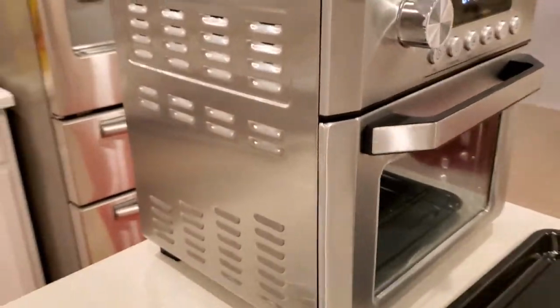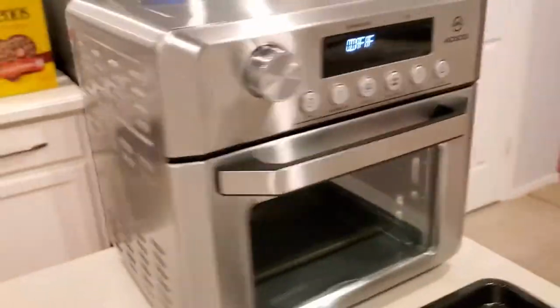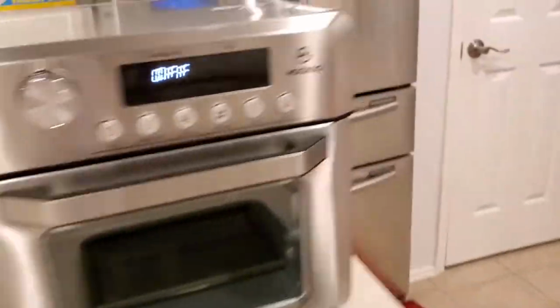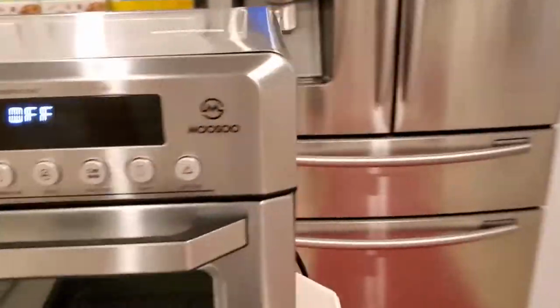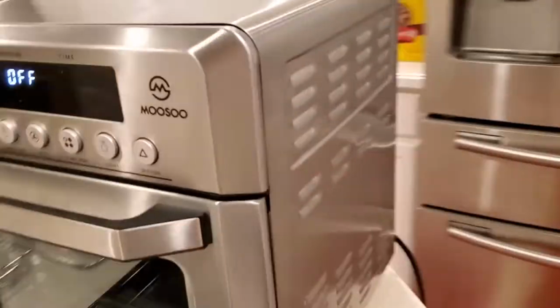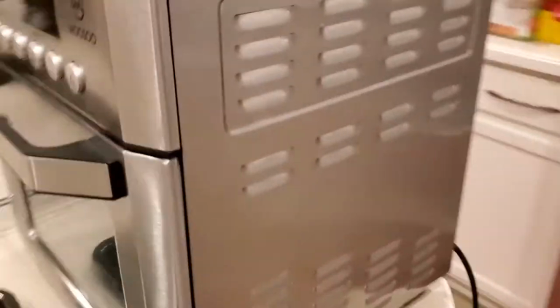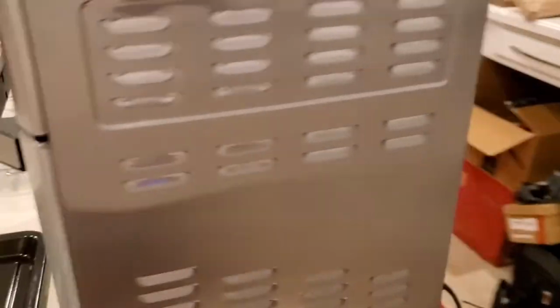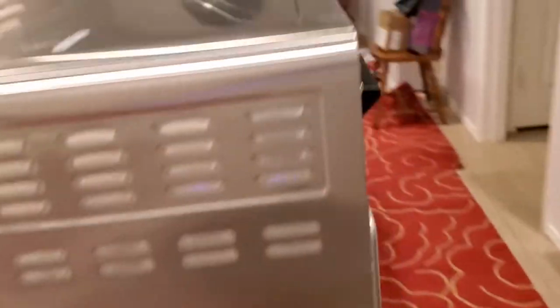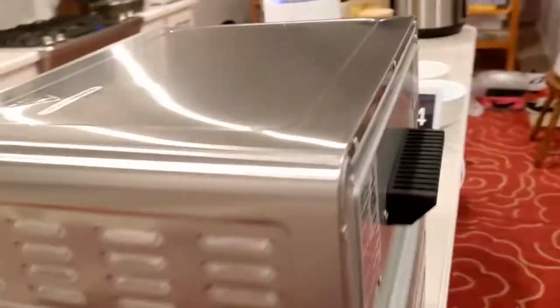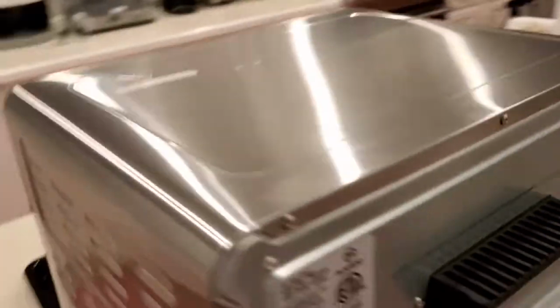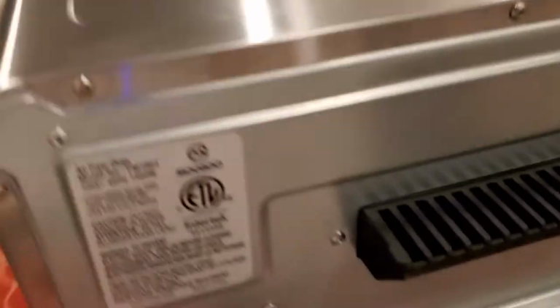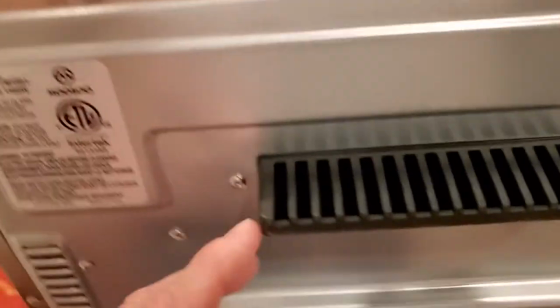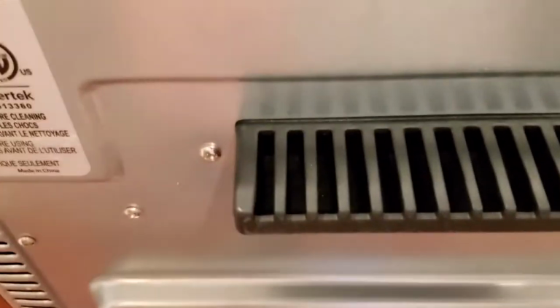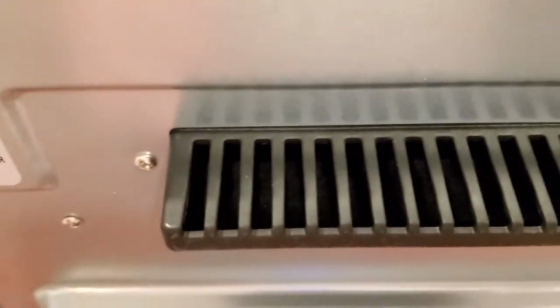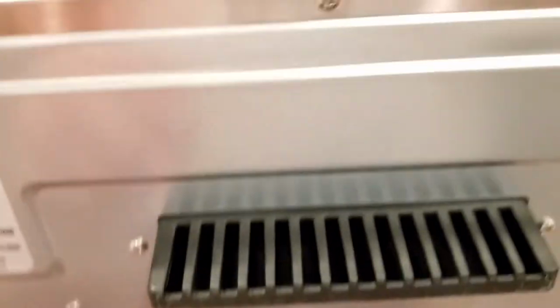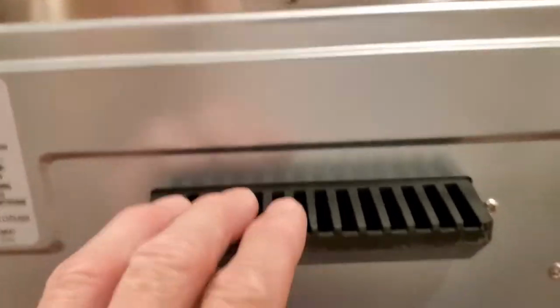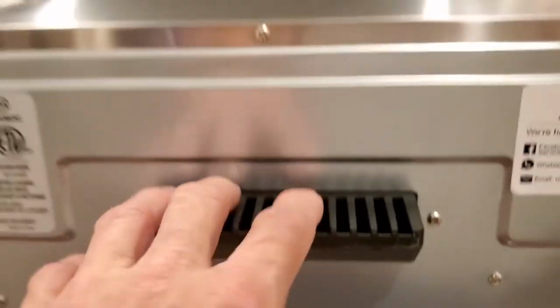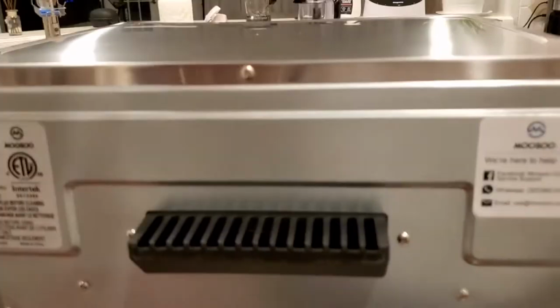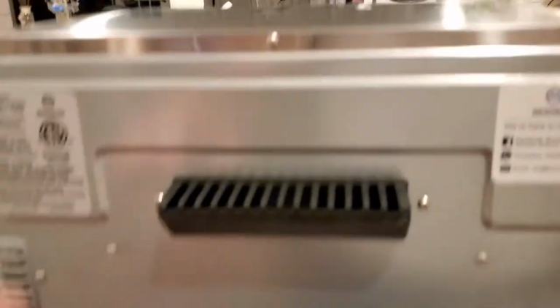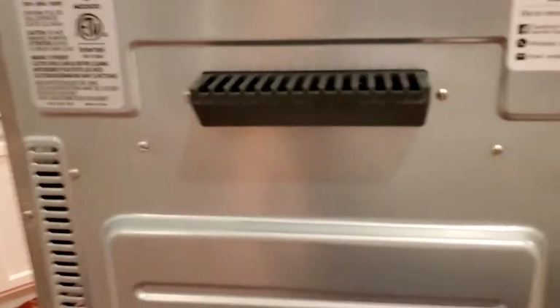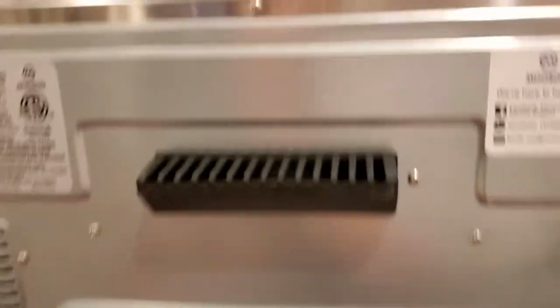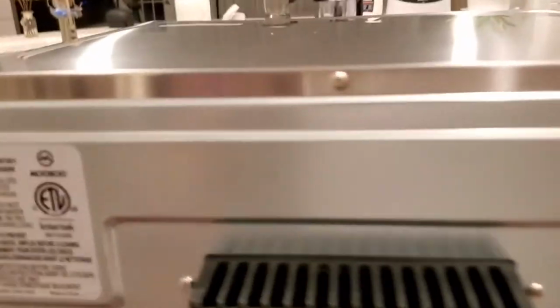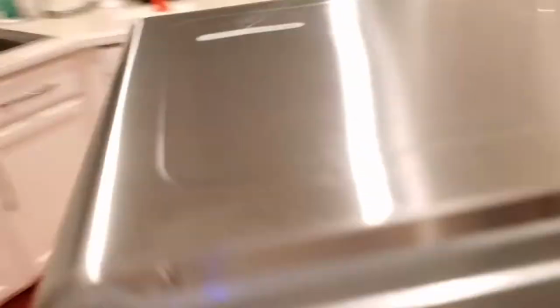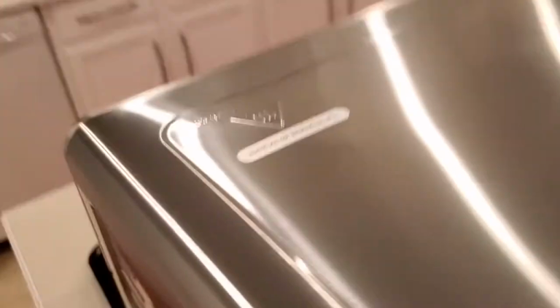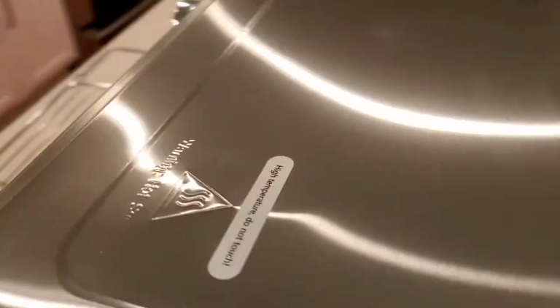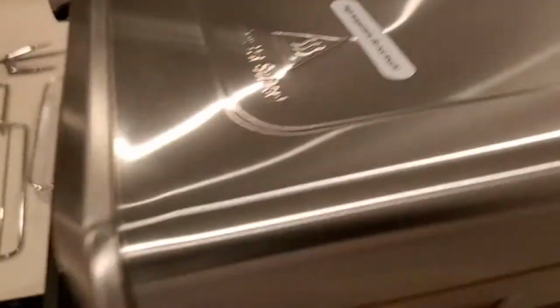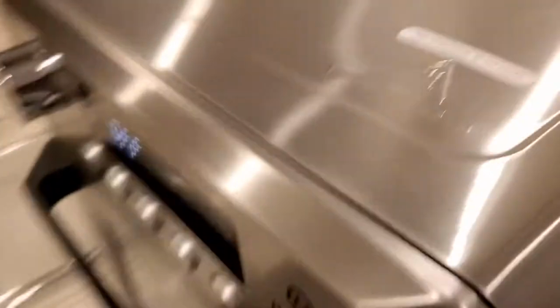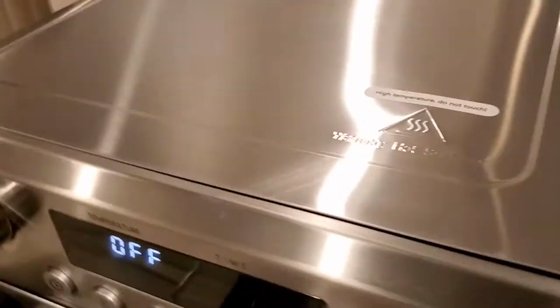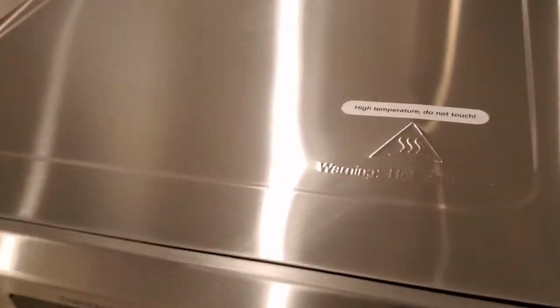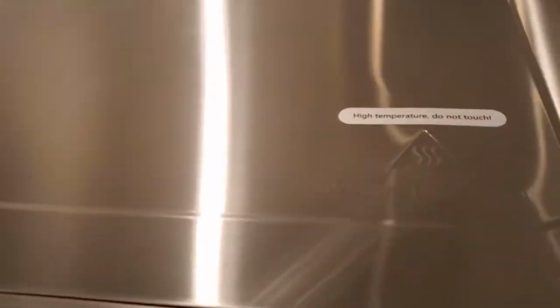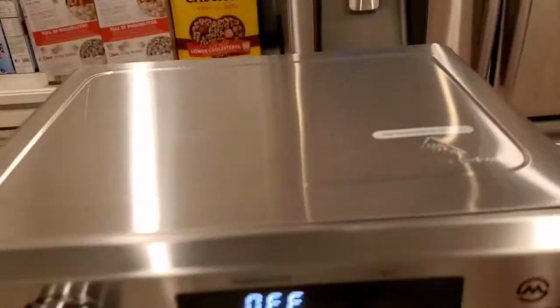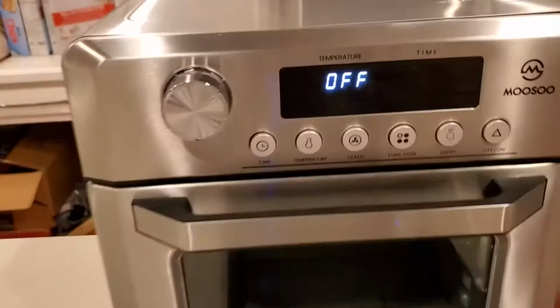It has good venting on the sides and it even has this rear vent which is nice — it sends the steam up instead of back out. That was pretty cool. It does get hot, as it says it does.